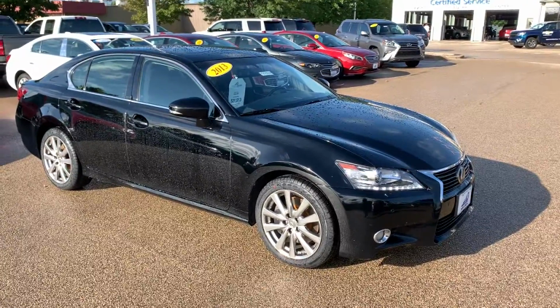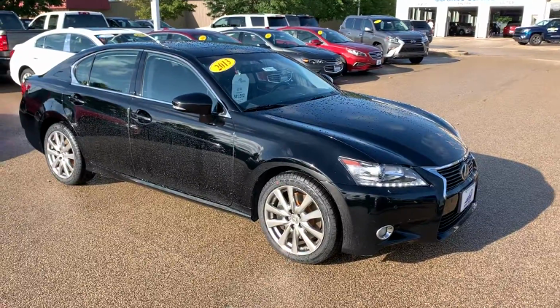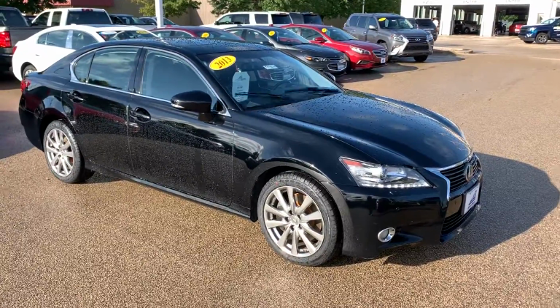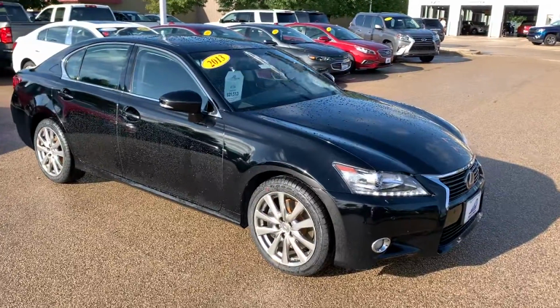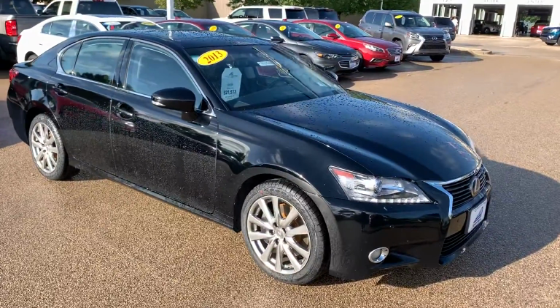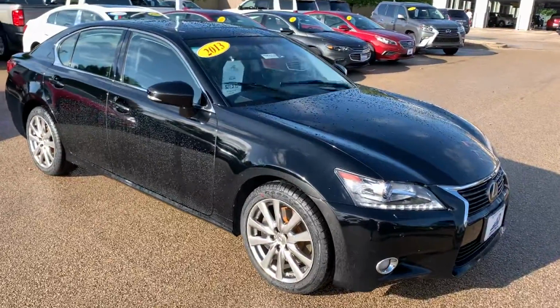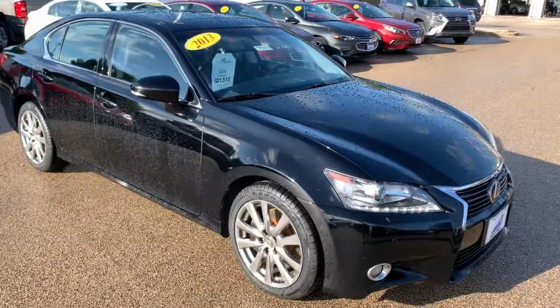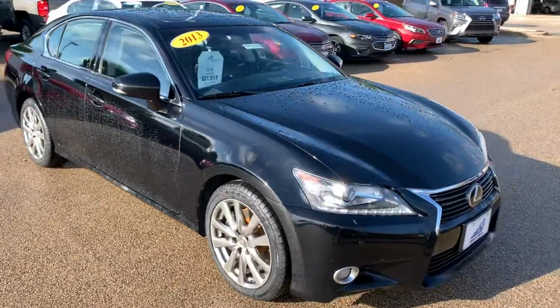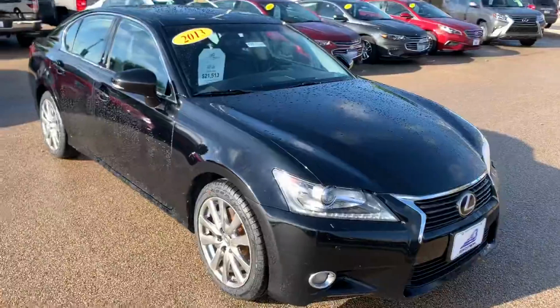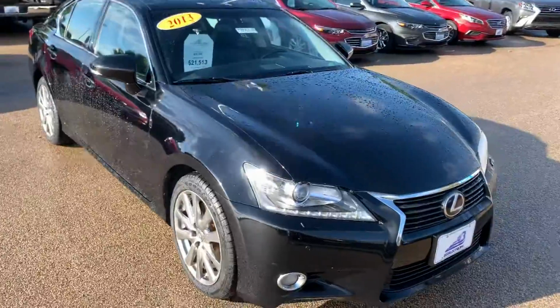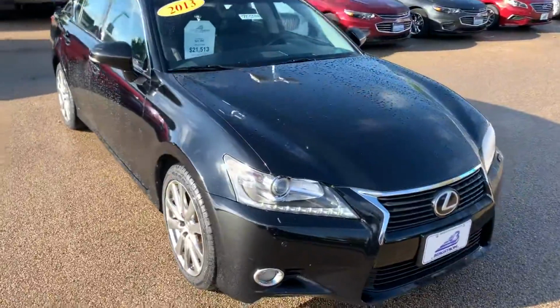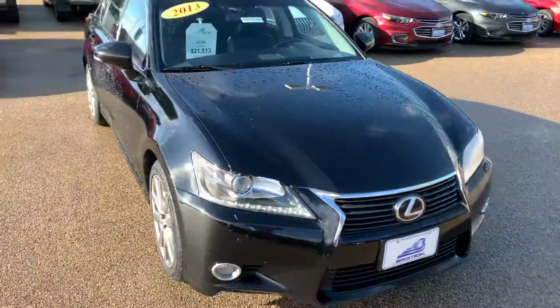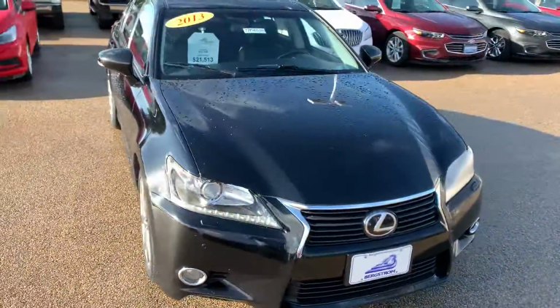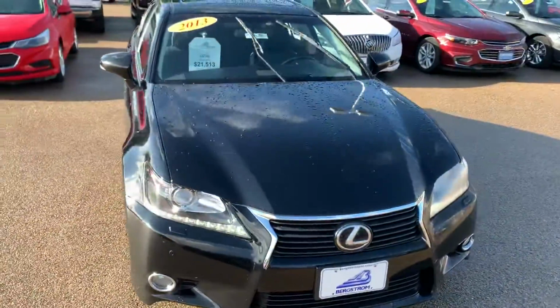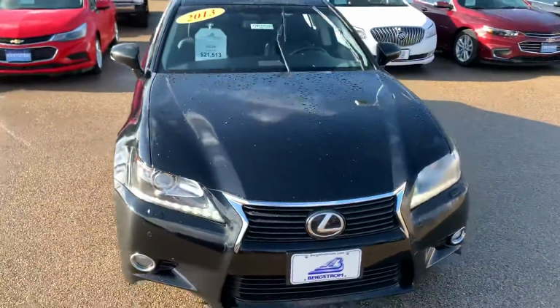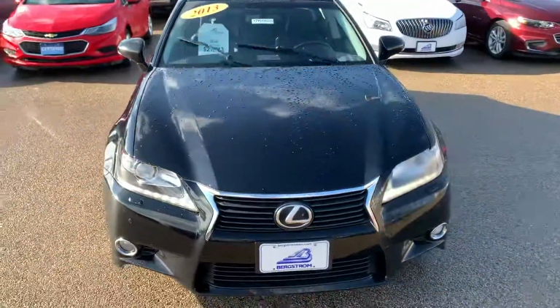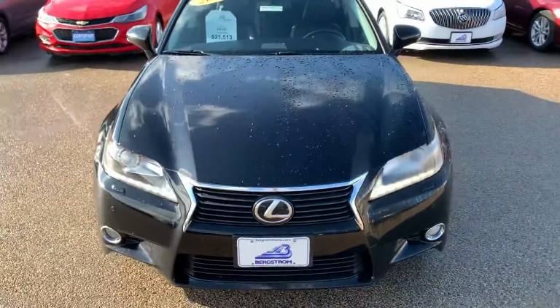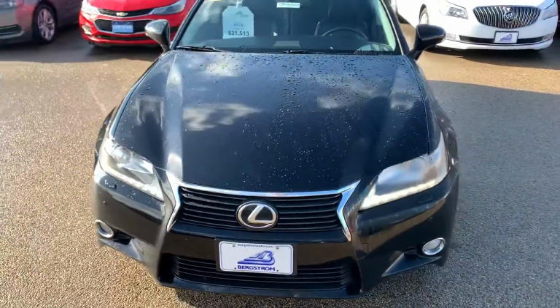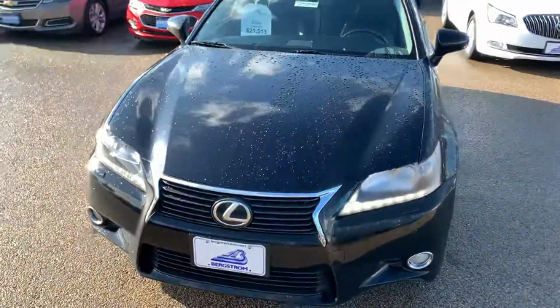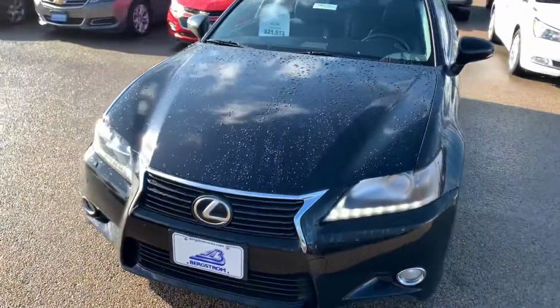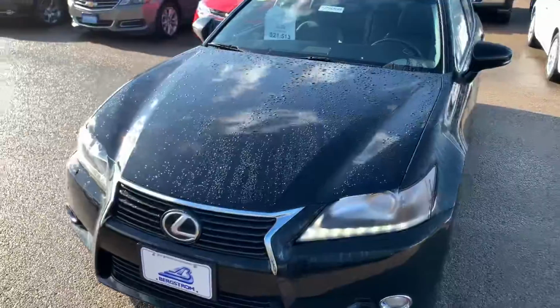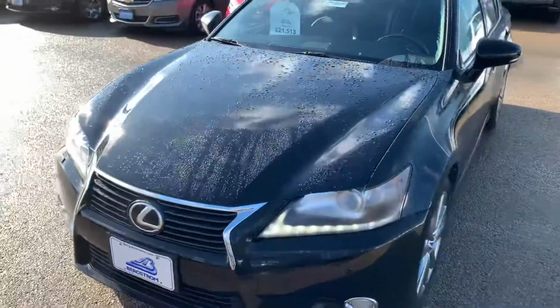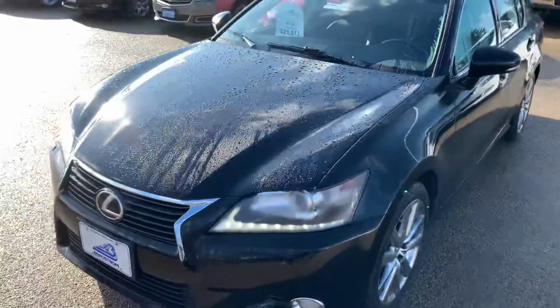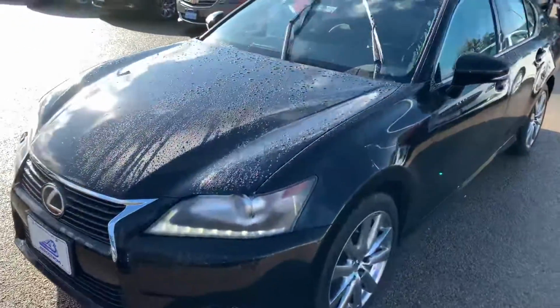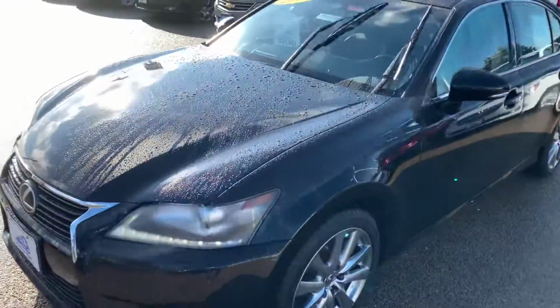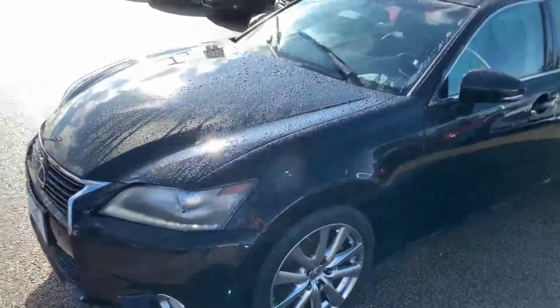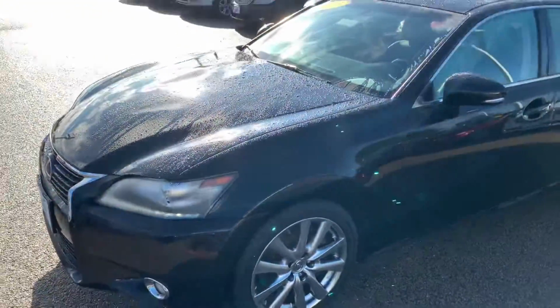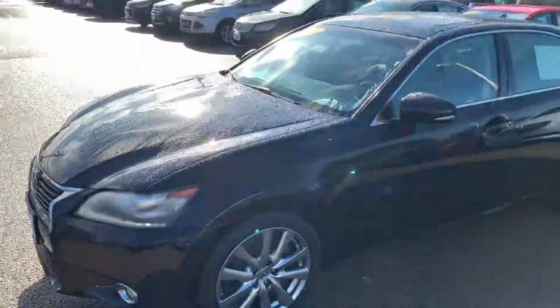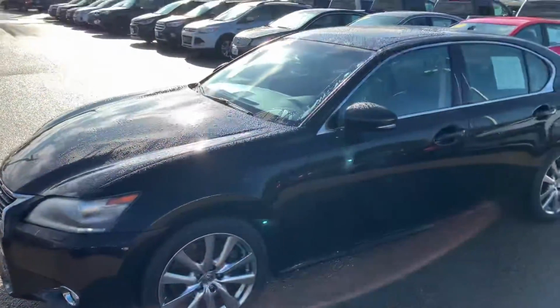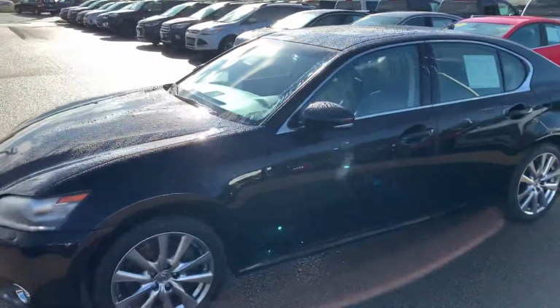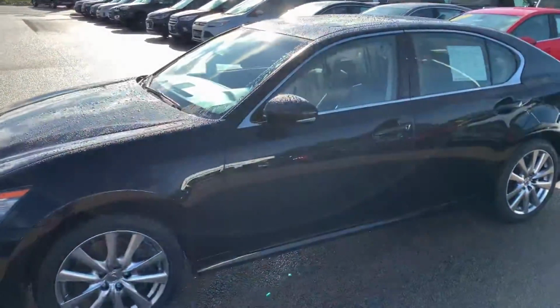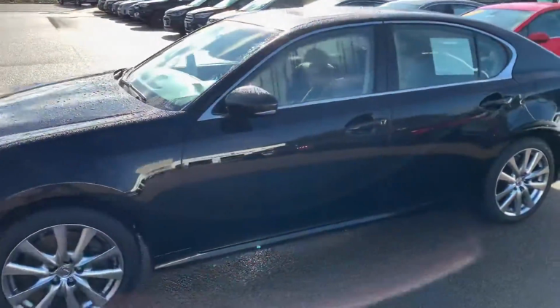Good morning Norman, this is Derek Hughes with Birch from GM of Oshkosh. Just wanted to give you the quick walk around here. Very clean, comes with a 3 month, 3,000 mile warranty that we put on it.